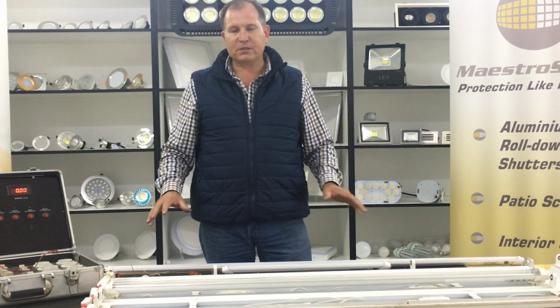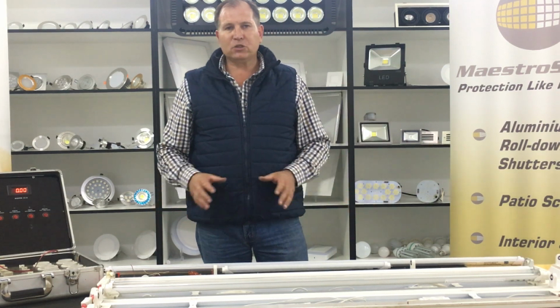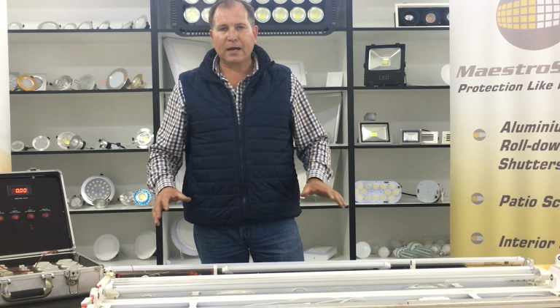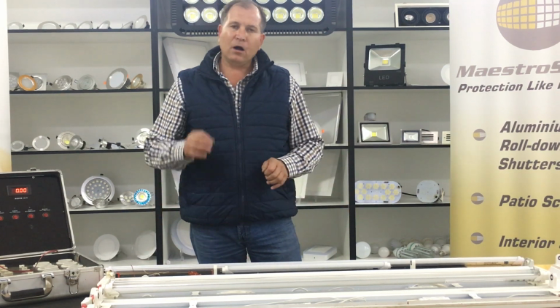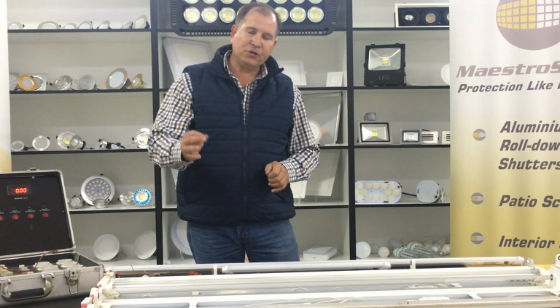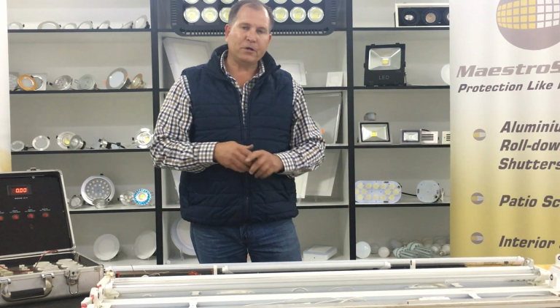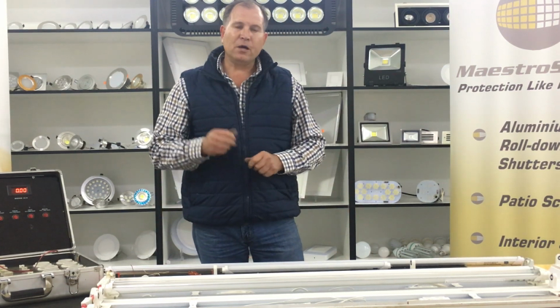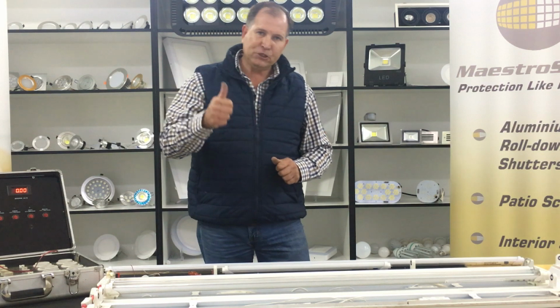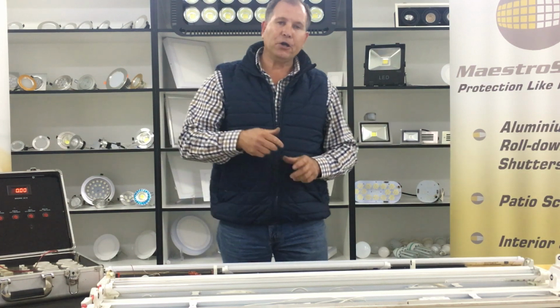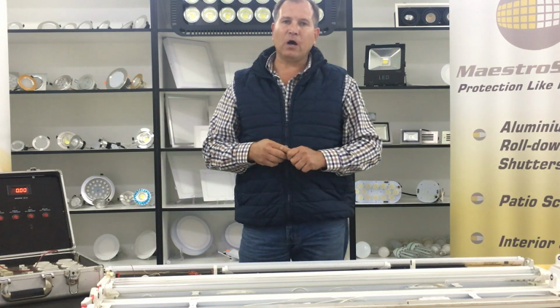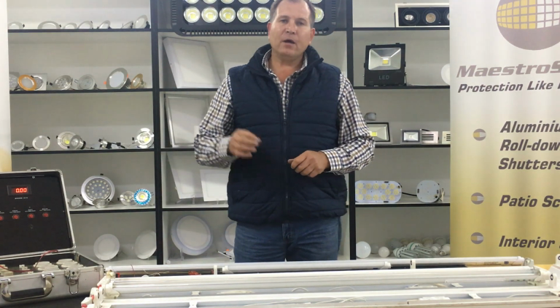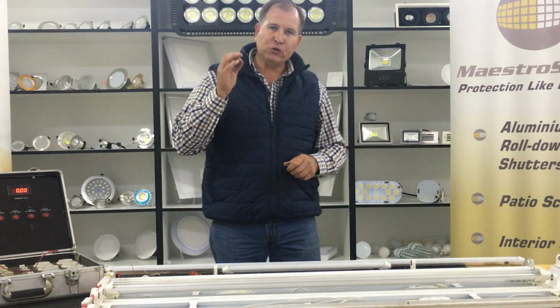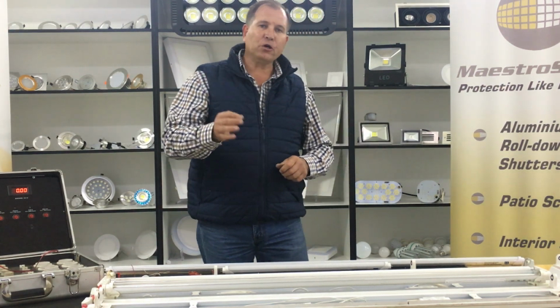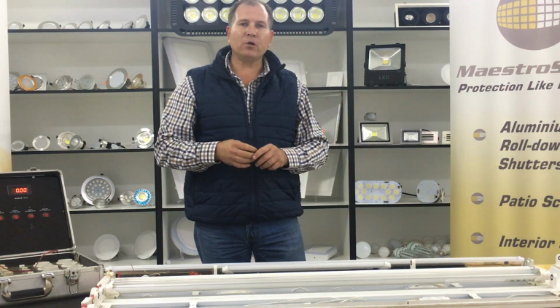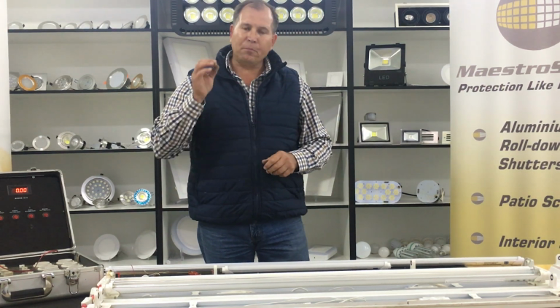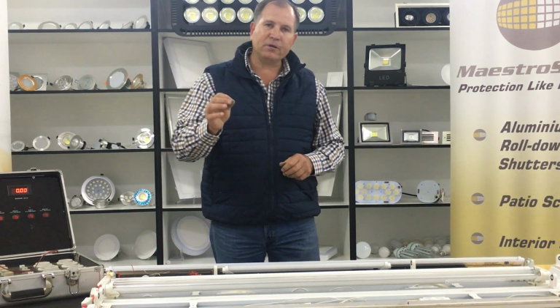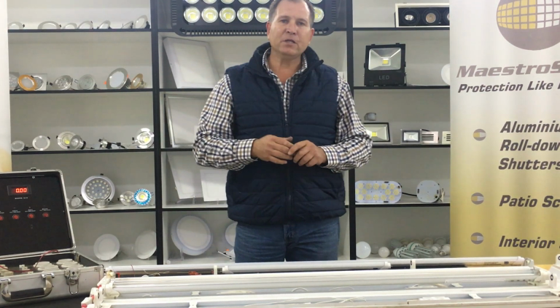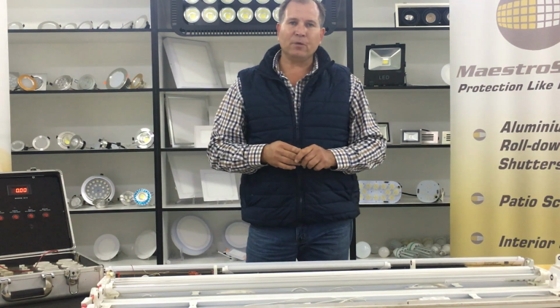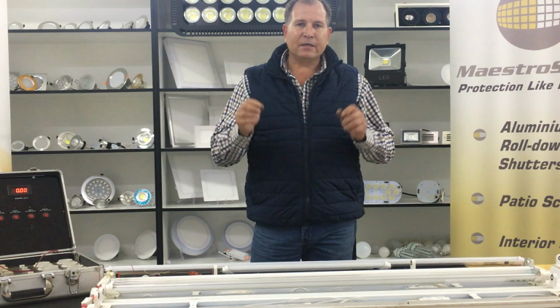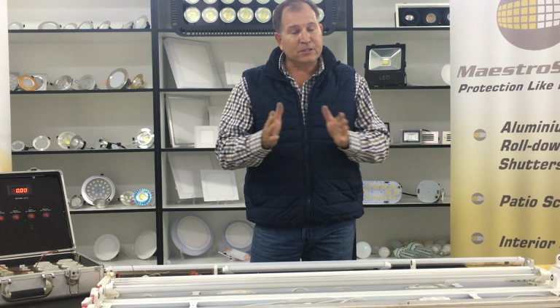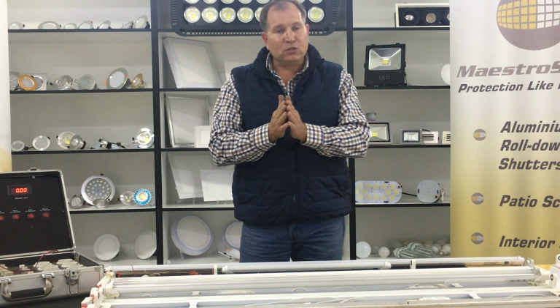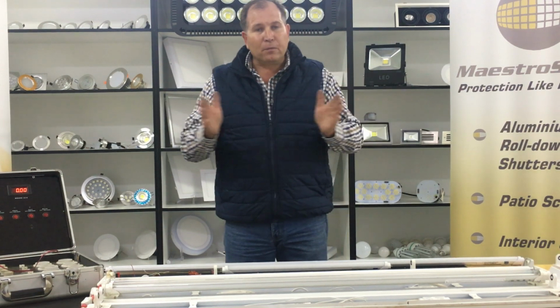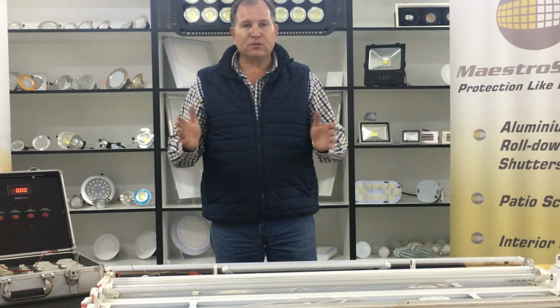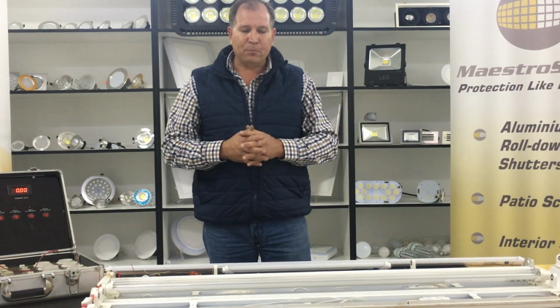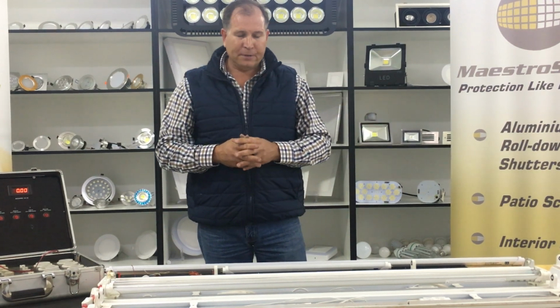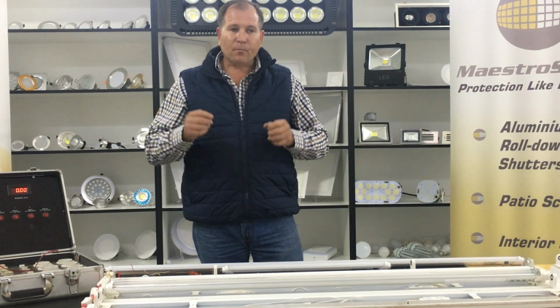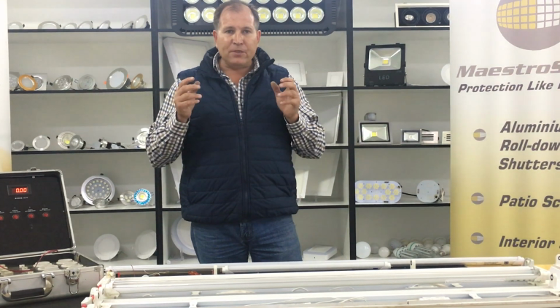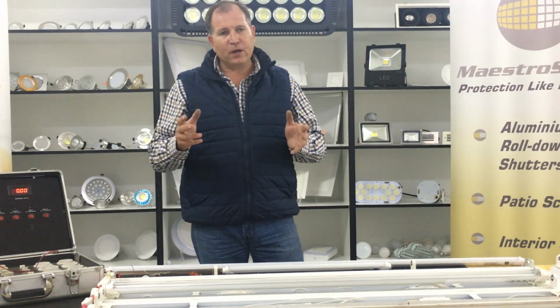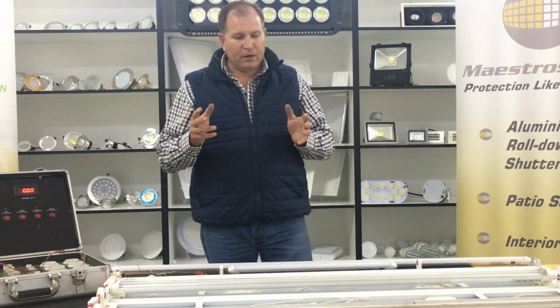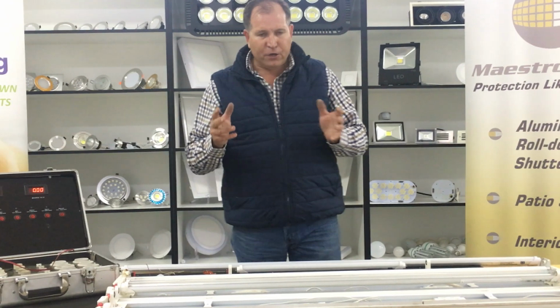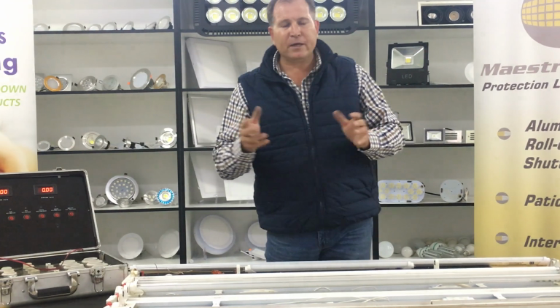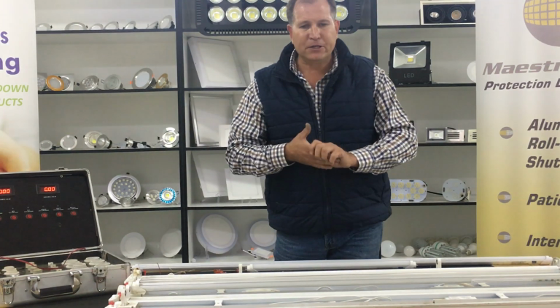It's very important to ask the right questions — make sure you have a good driver, make sure you have a good strip based on an aluminum substrate, and that the diodes are not placed too far apart.